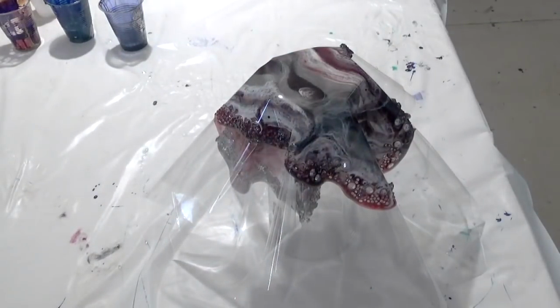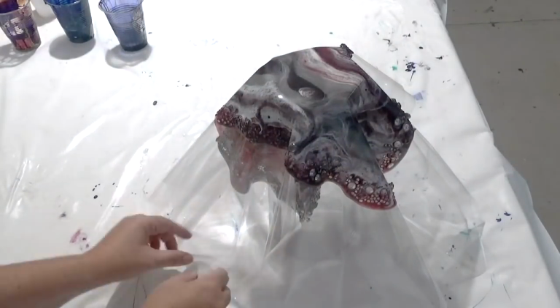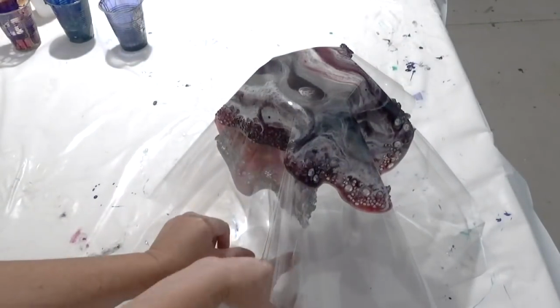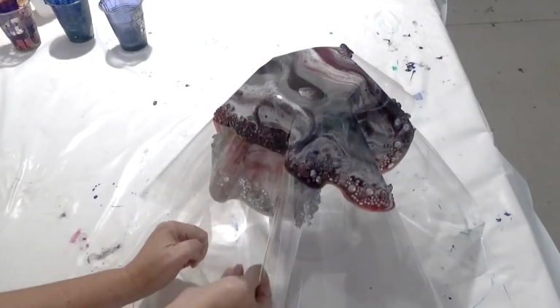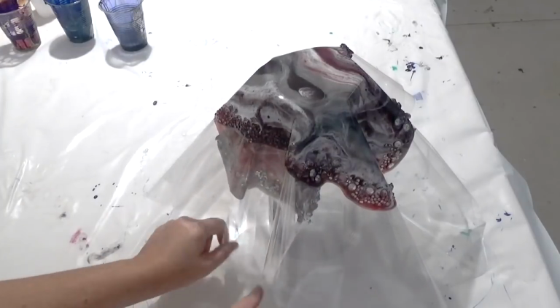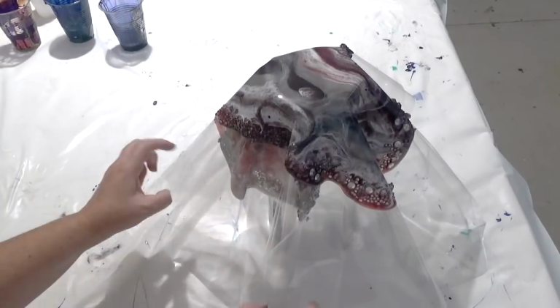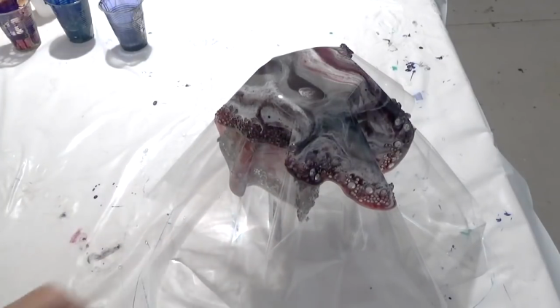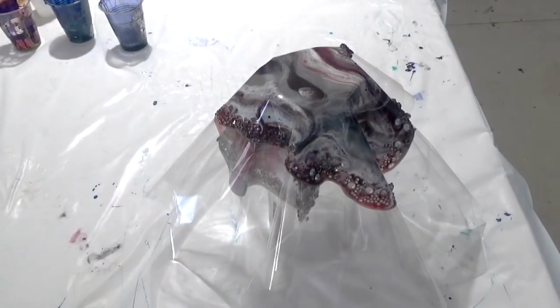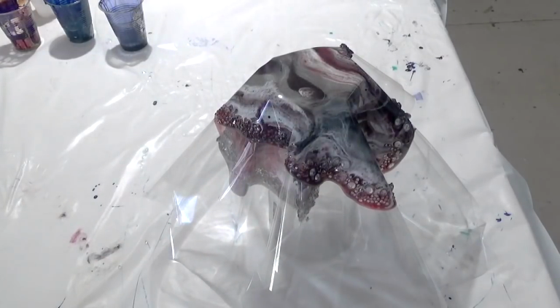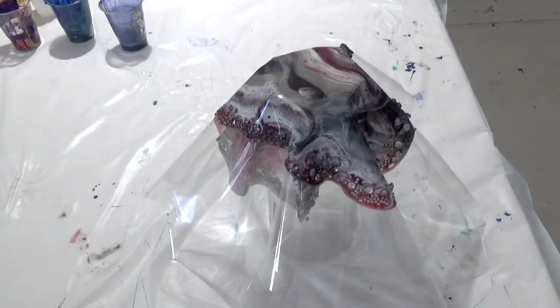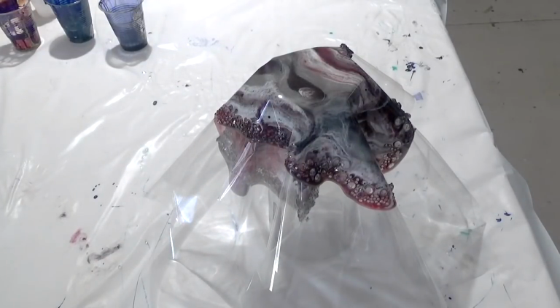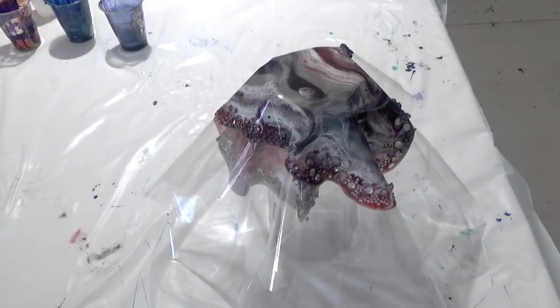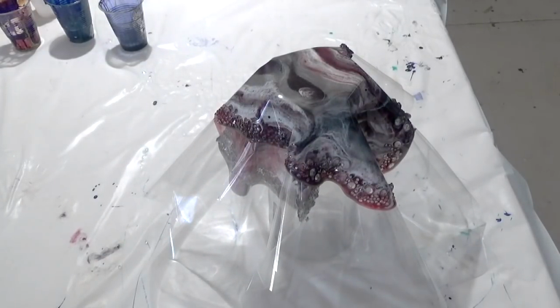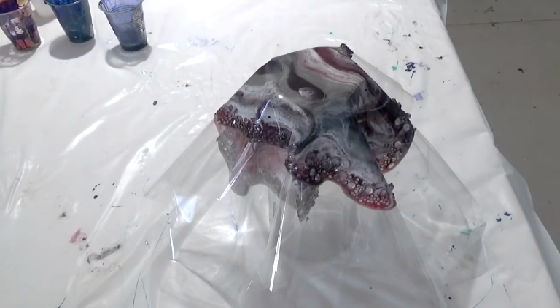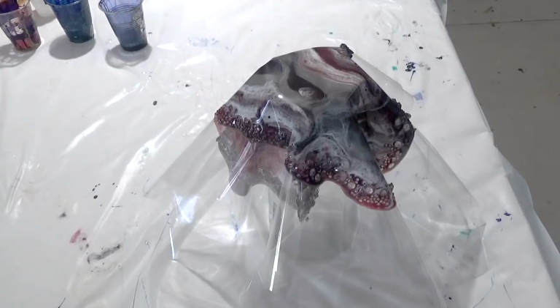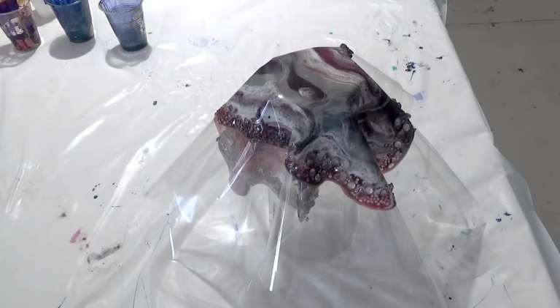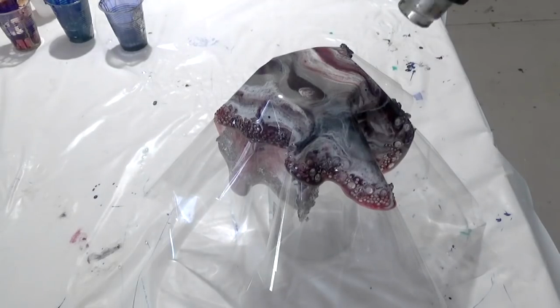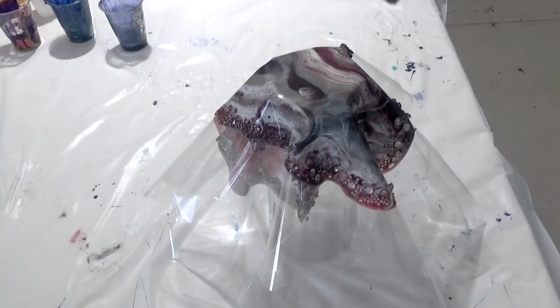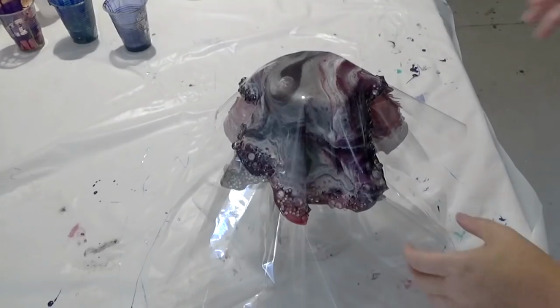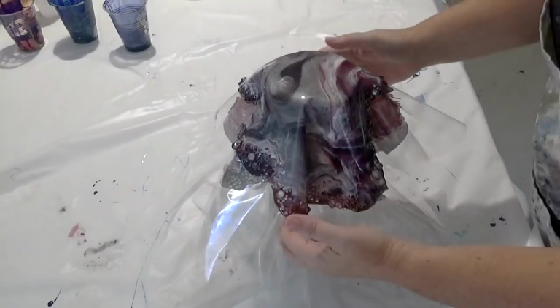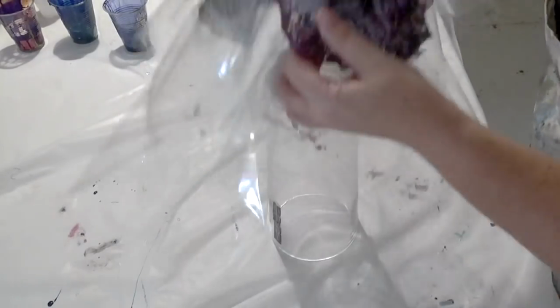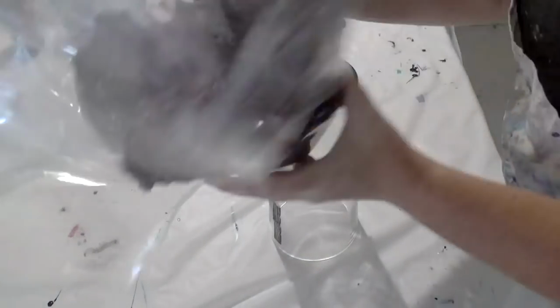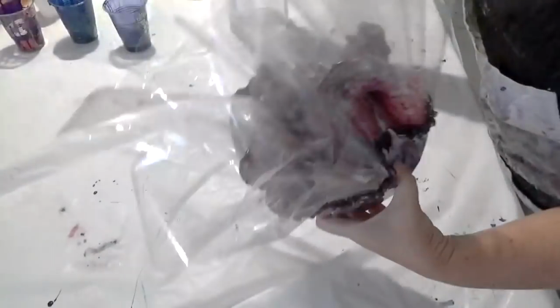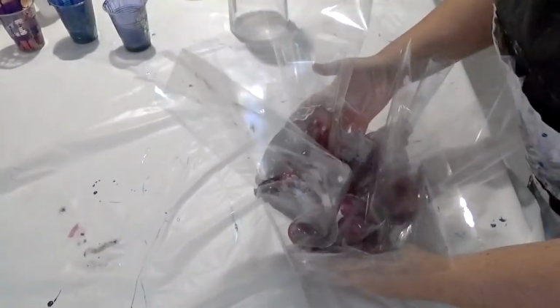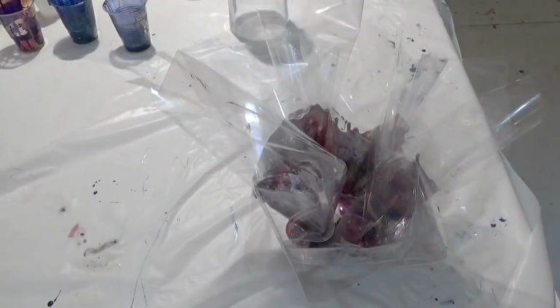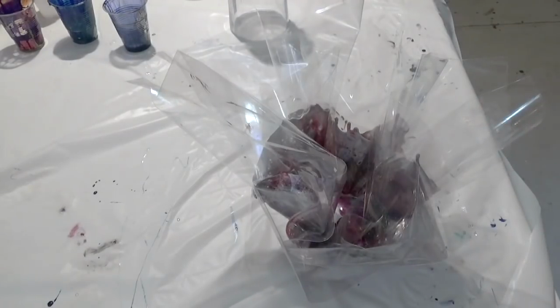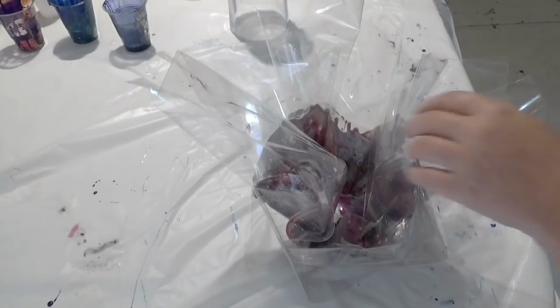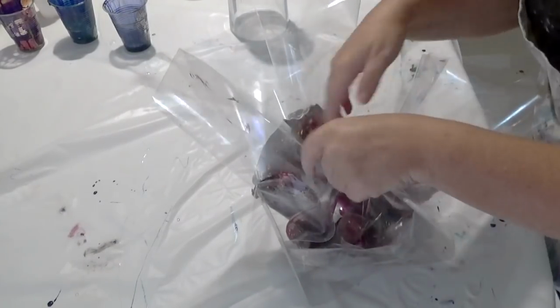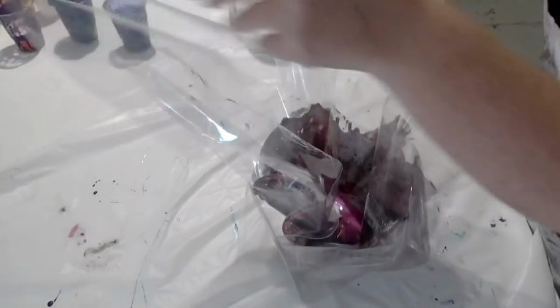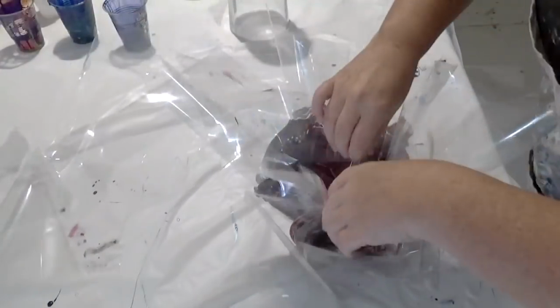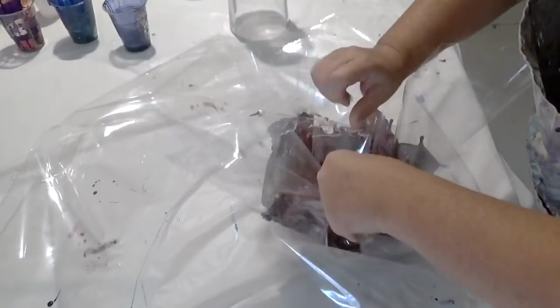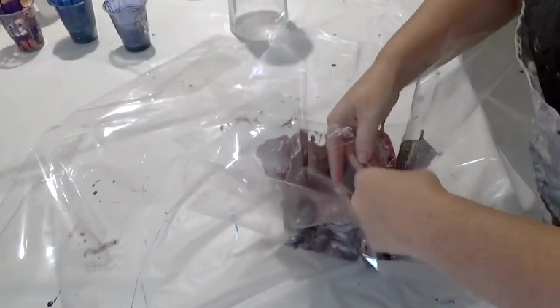By placing the resin on top of each other on the plastic bags, when we come to put them together they will fit perfectly inside each other. Now it's time to remove the bags.